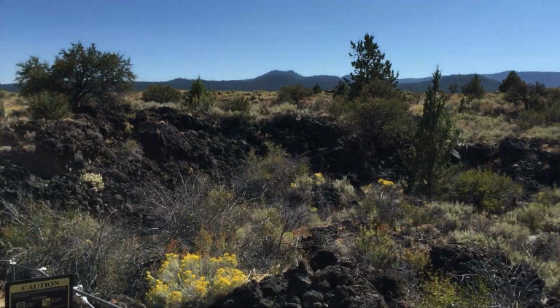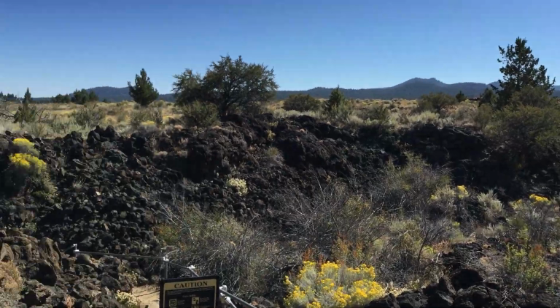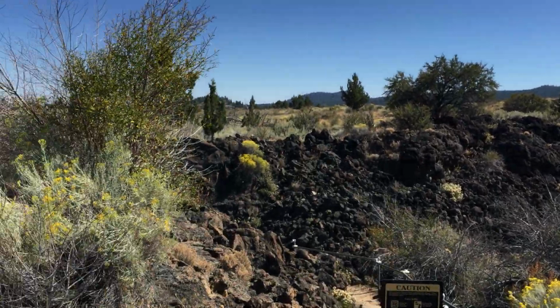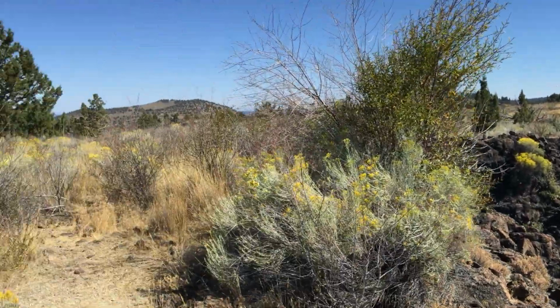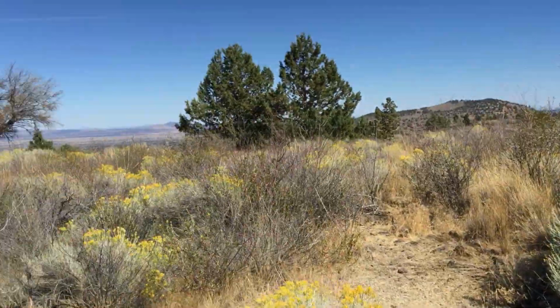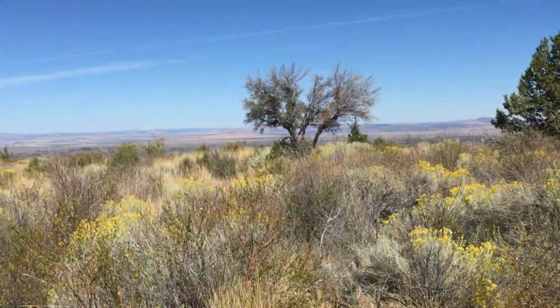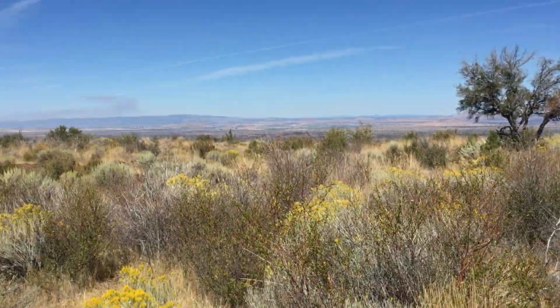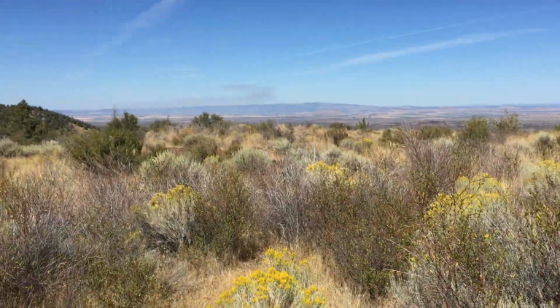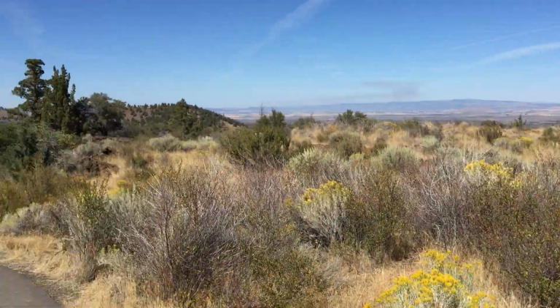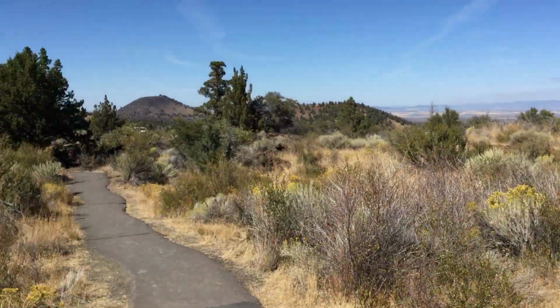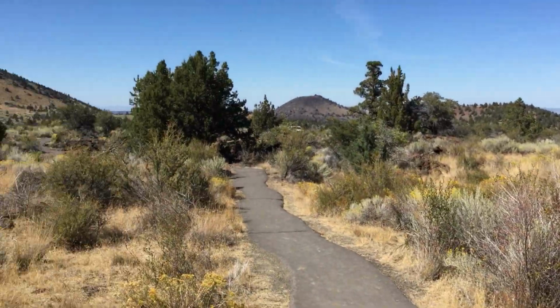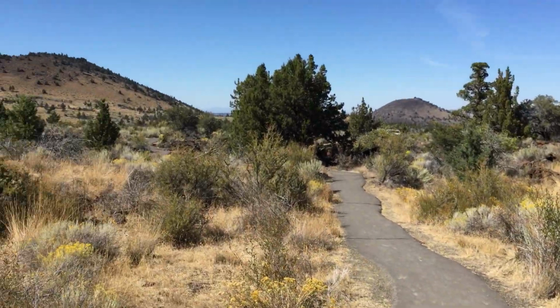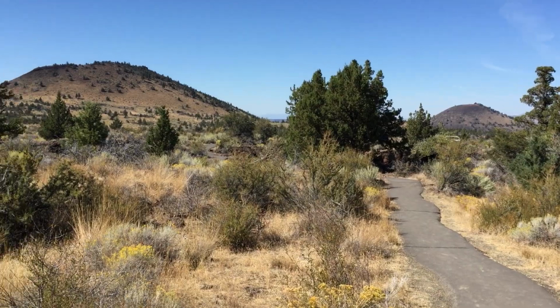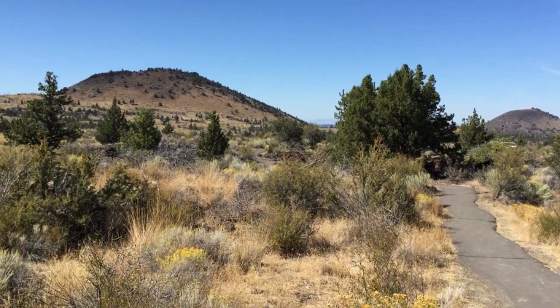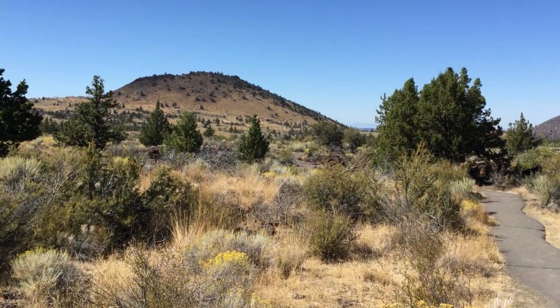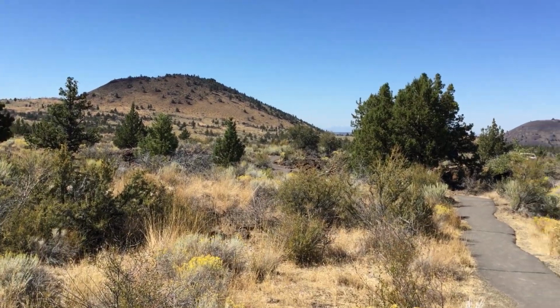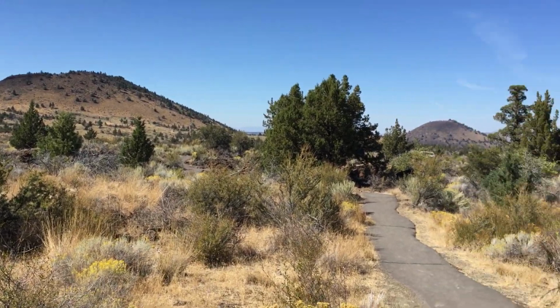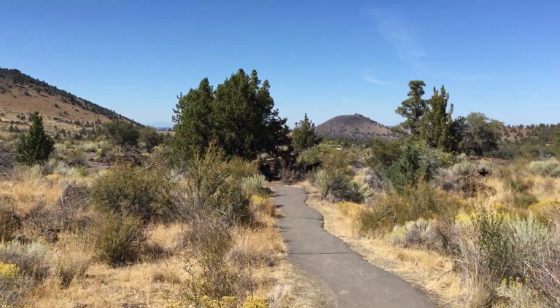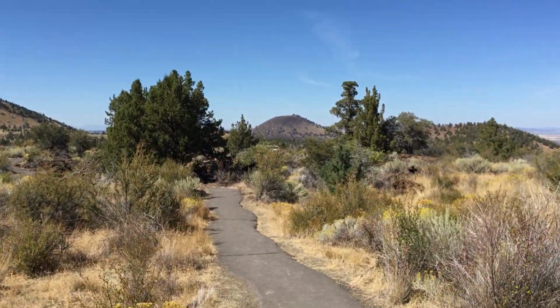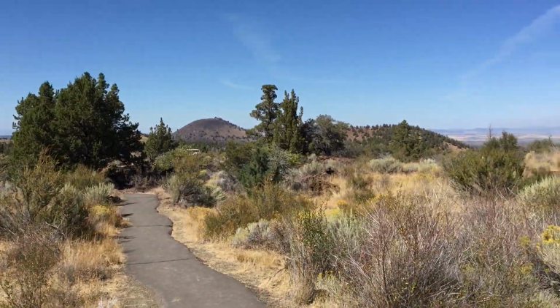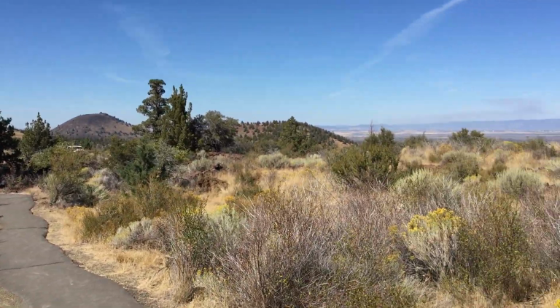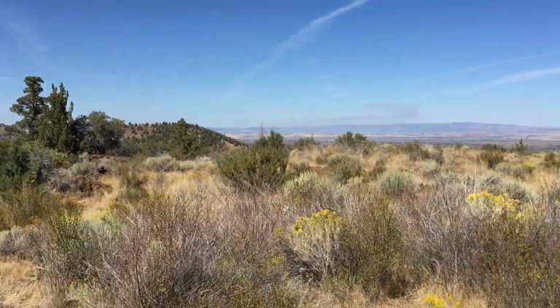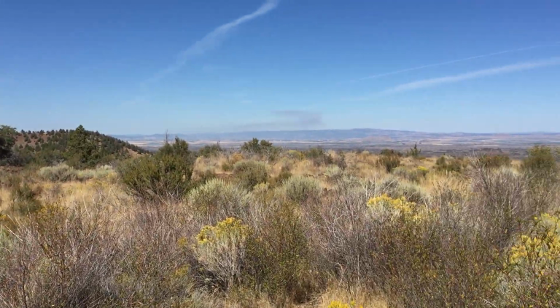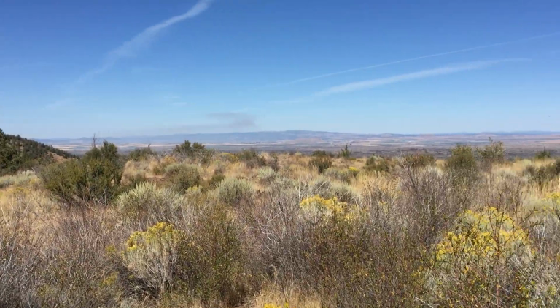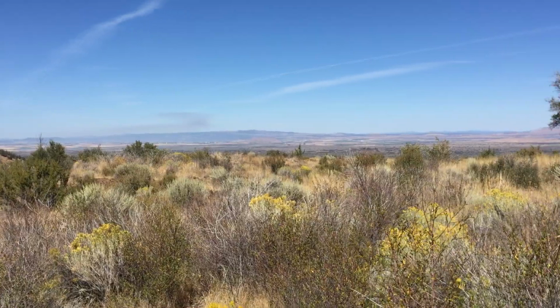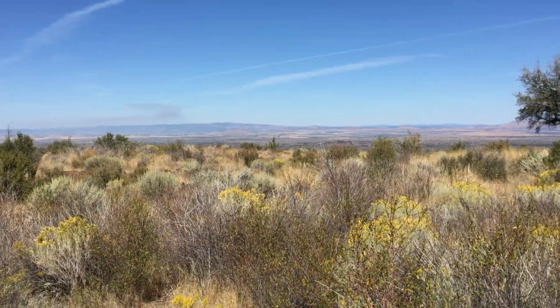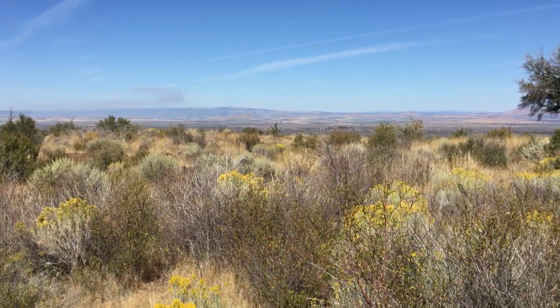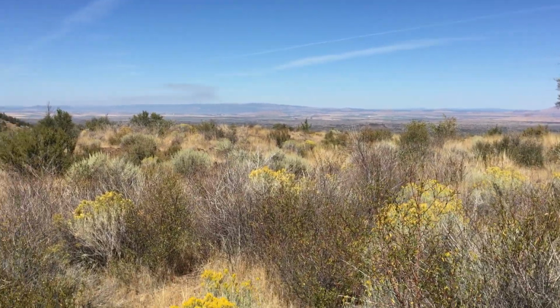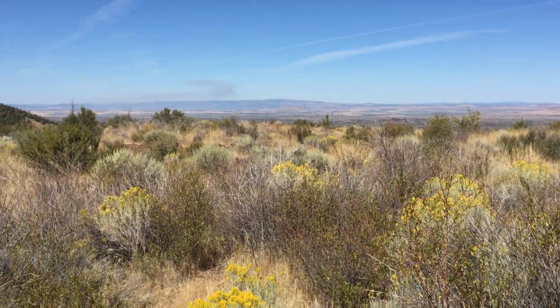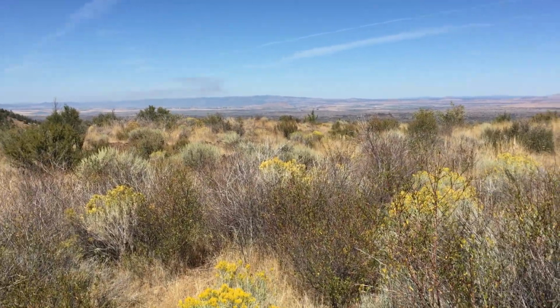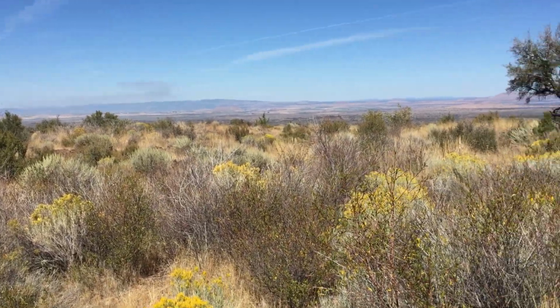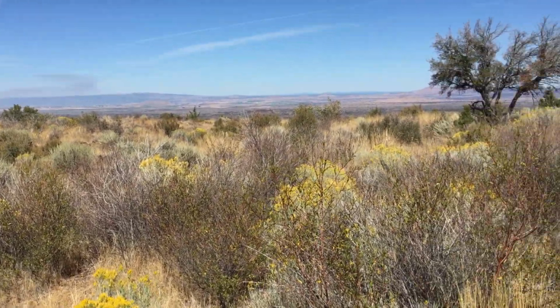Here I am at Lava Beds National Monument, which is in the far northeastern corner of California, in Modoc County — however you say it, Modoc County.